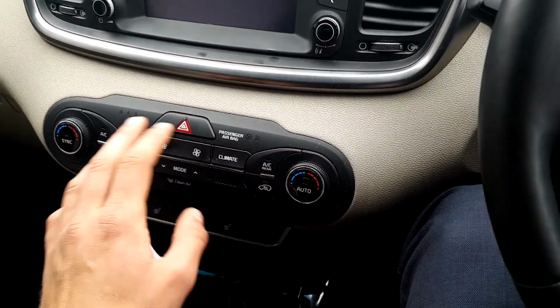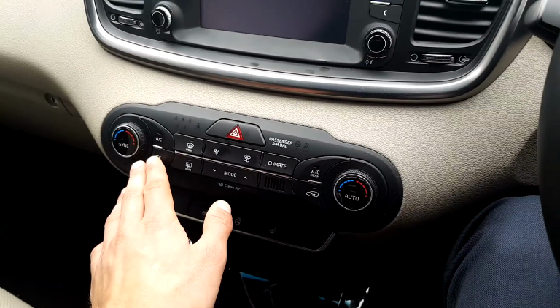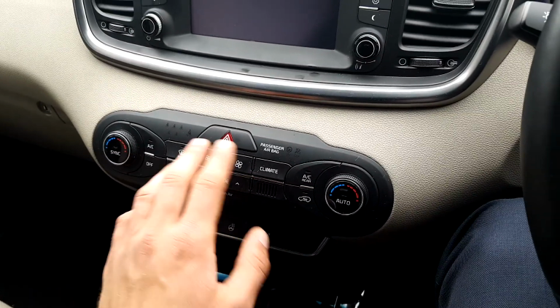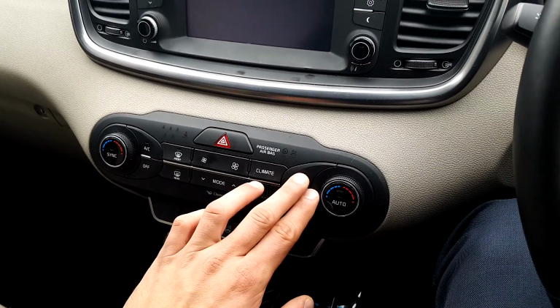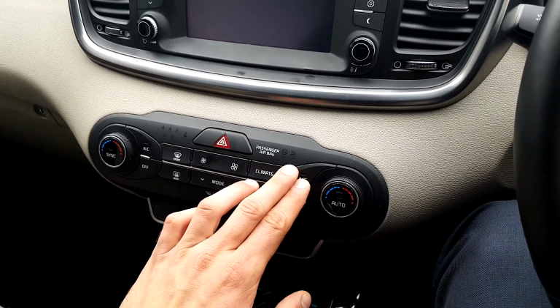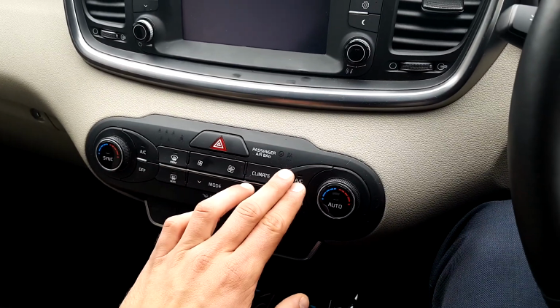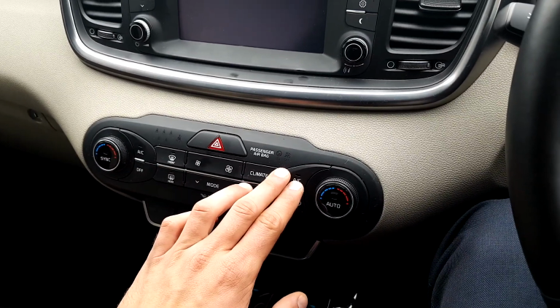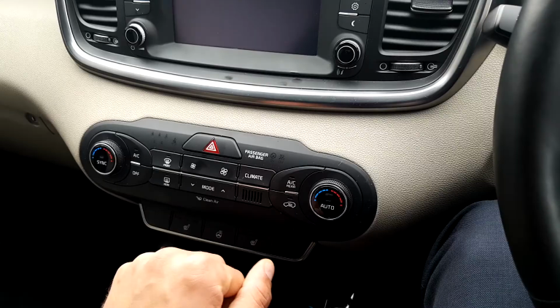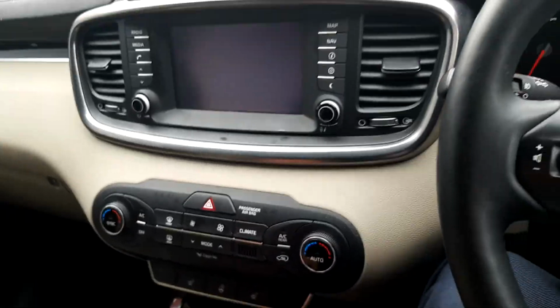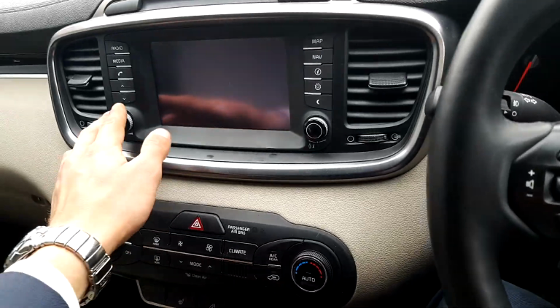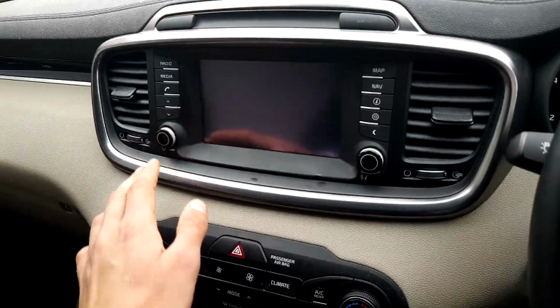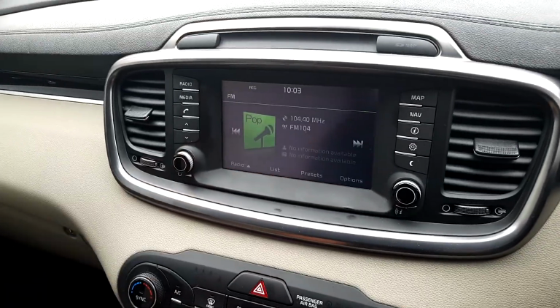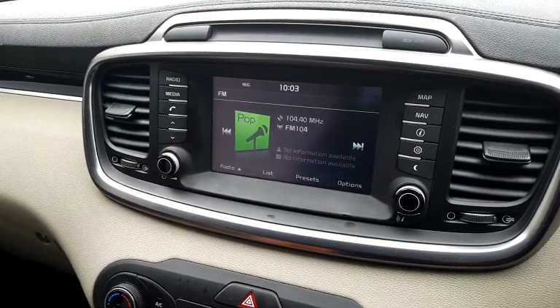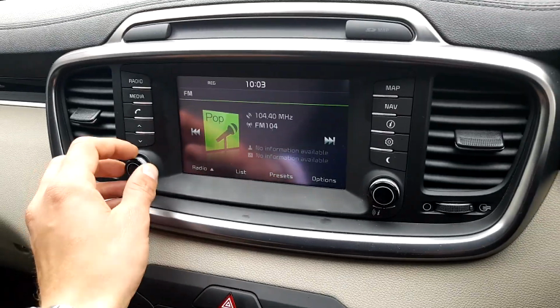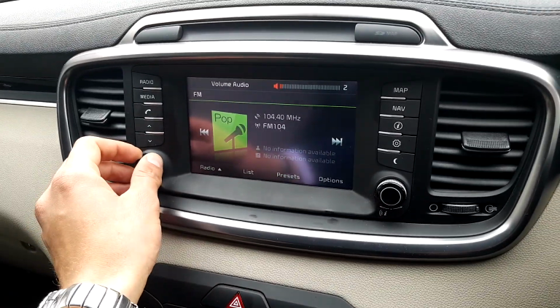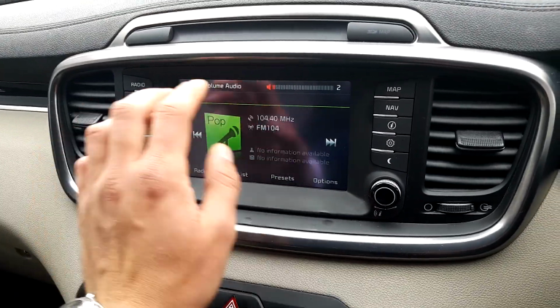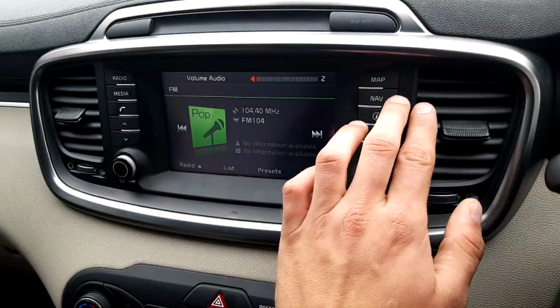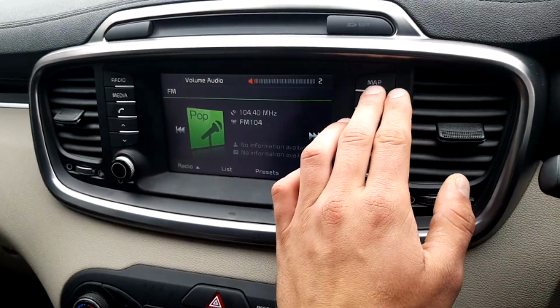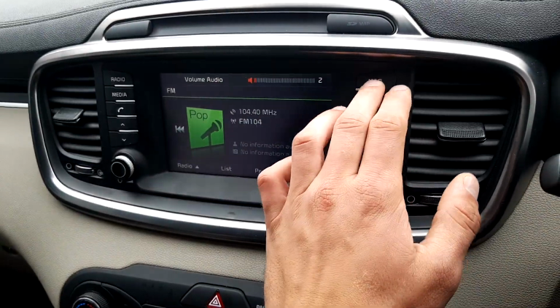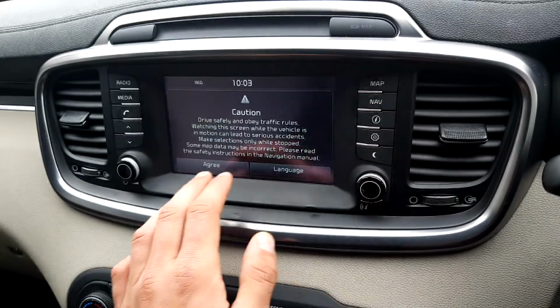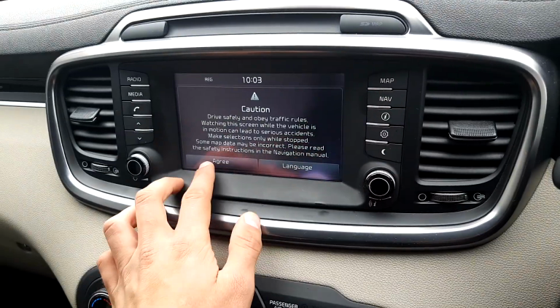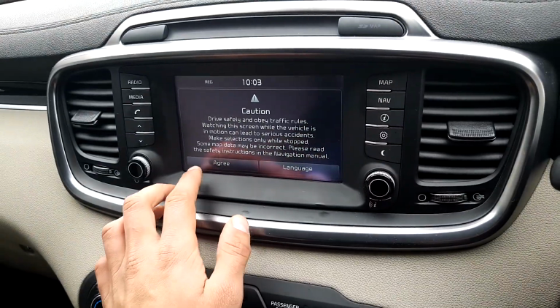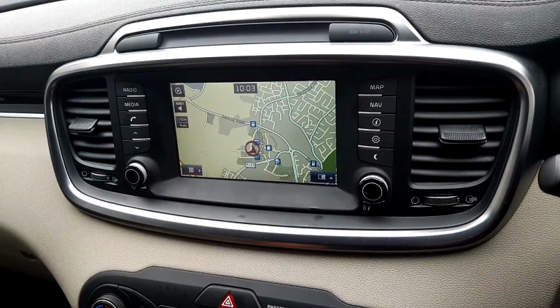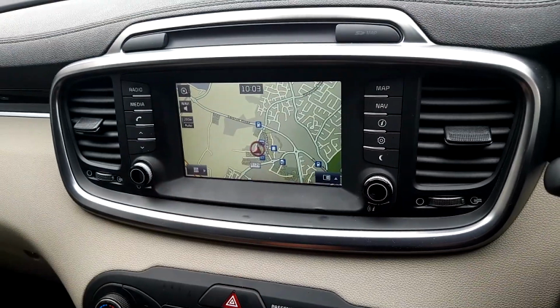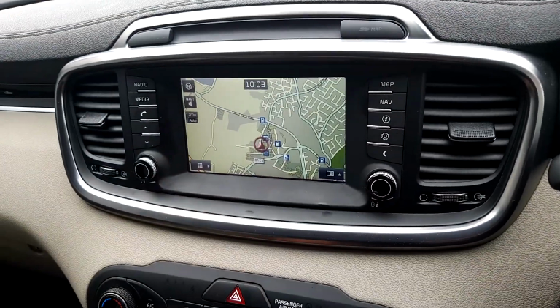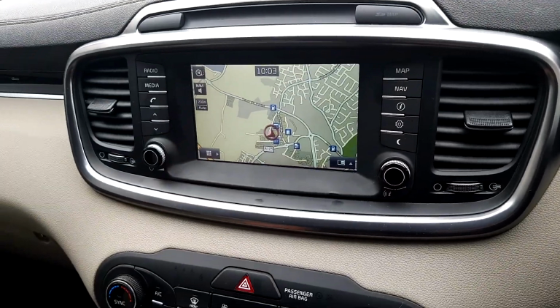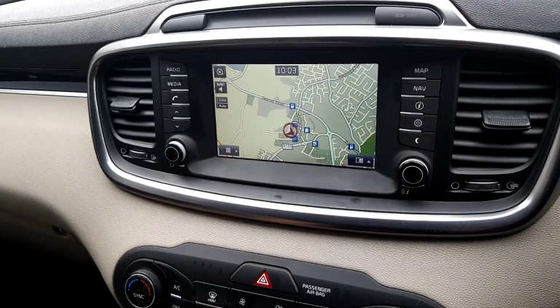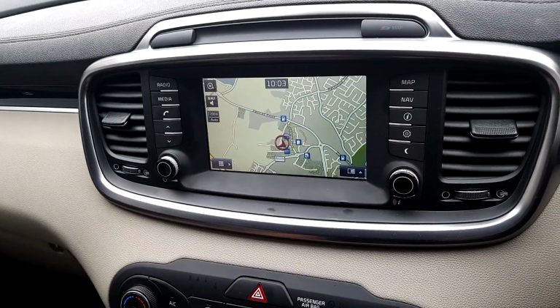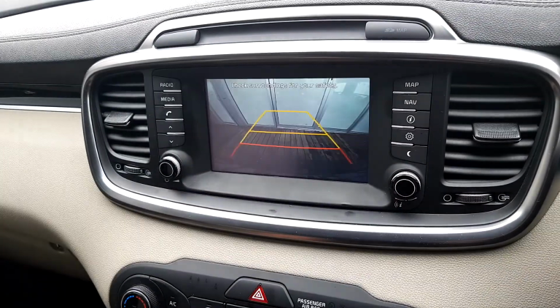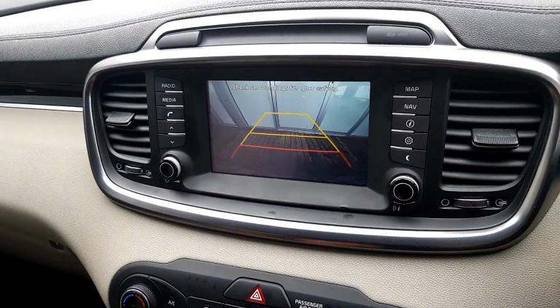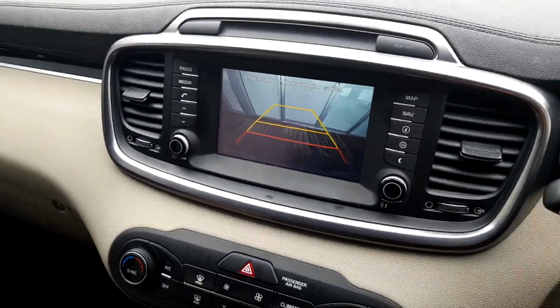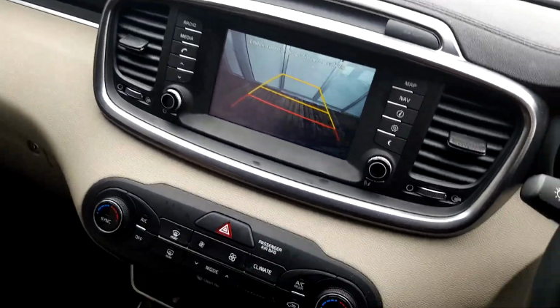Dual automatic air conditioning and third row aircon as well. Full touchscreen with satnav. Reverse camera with parking assist.